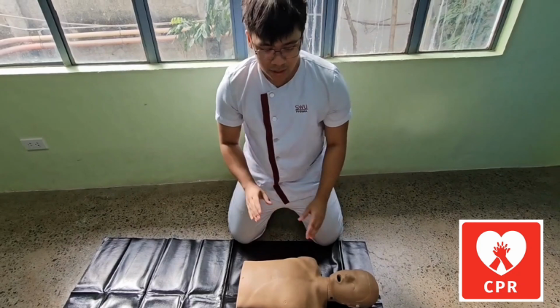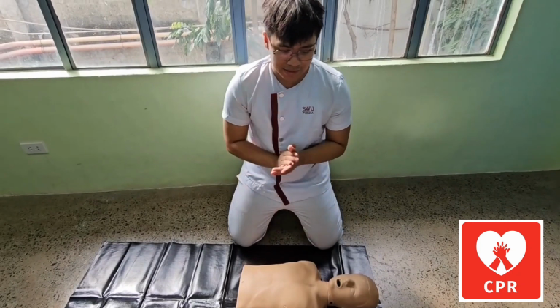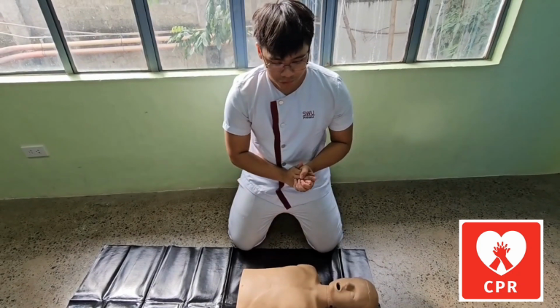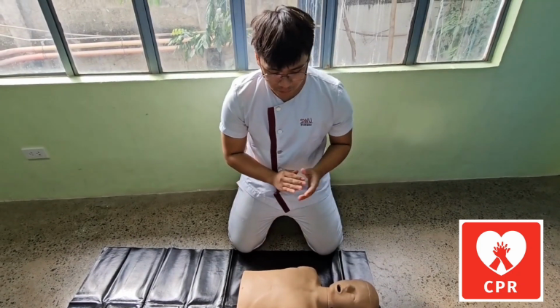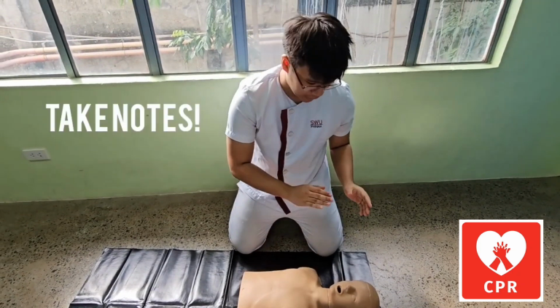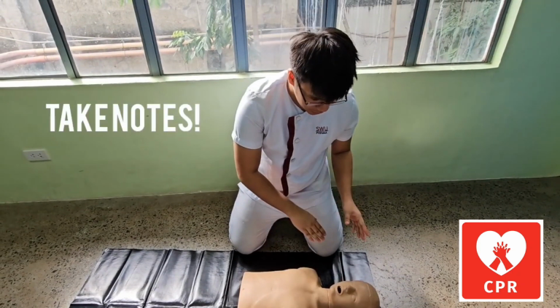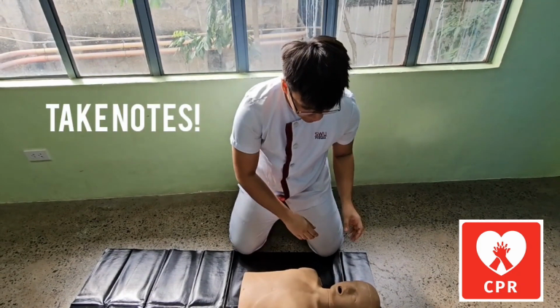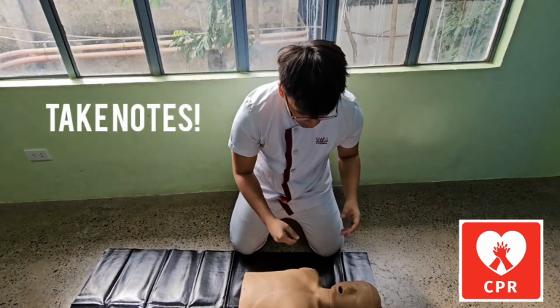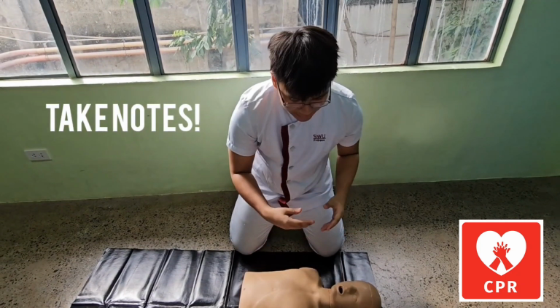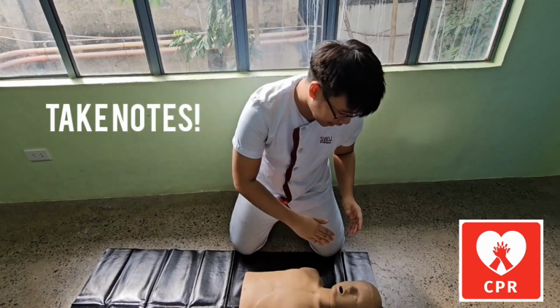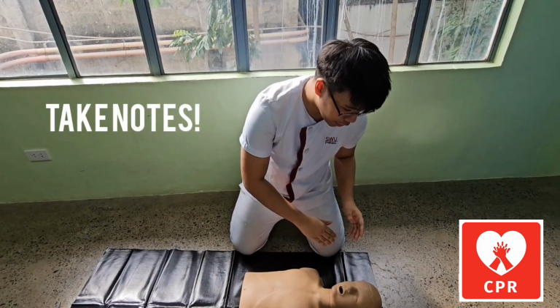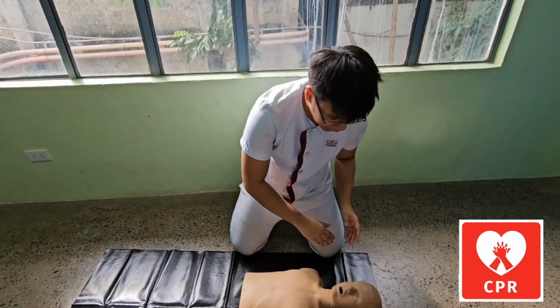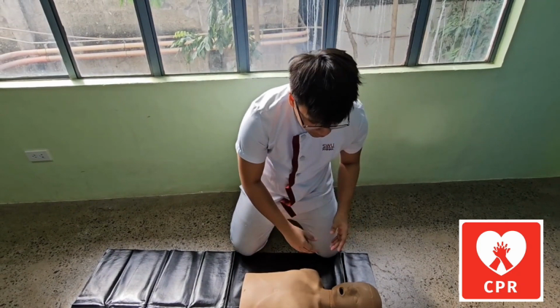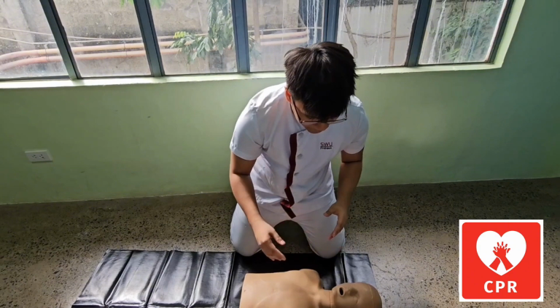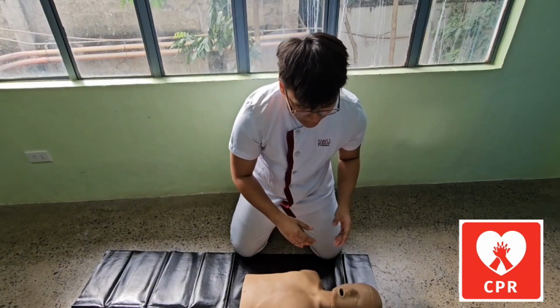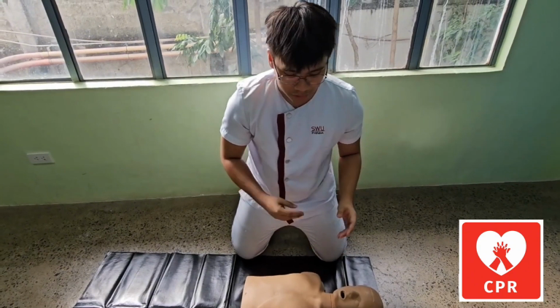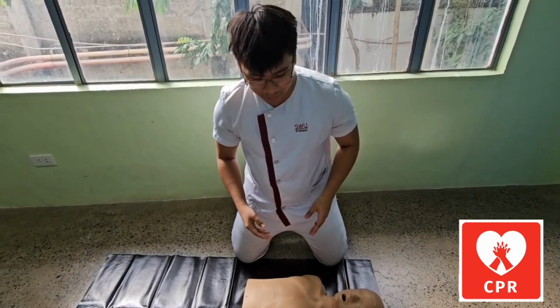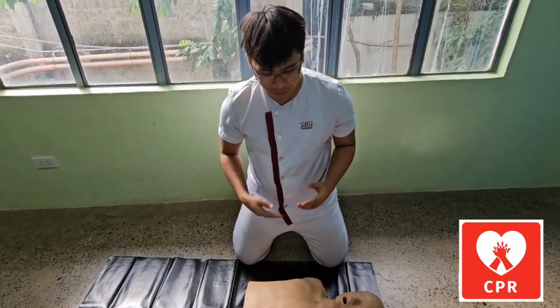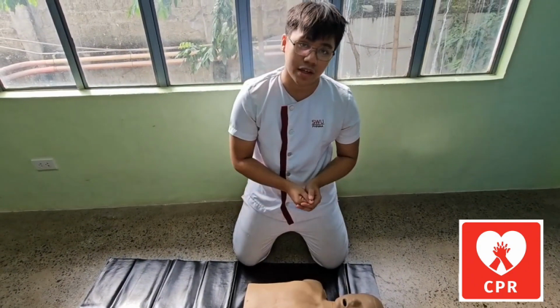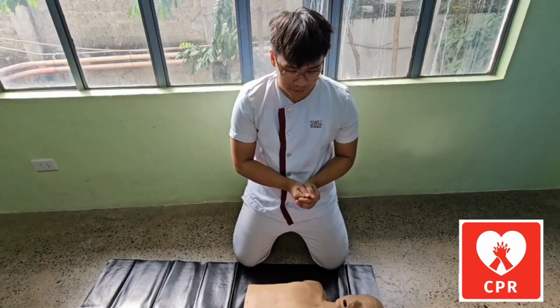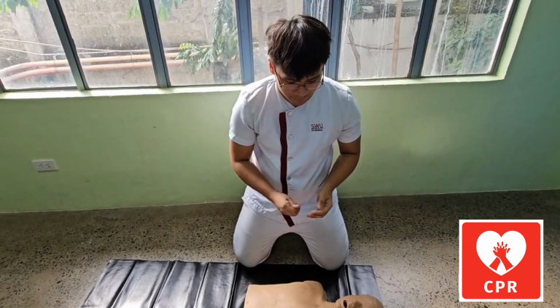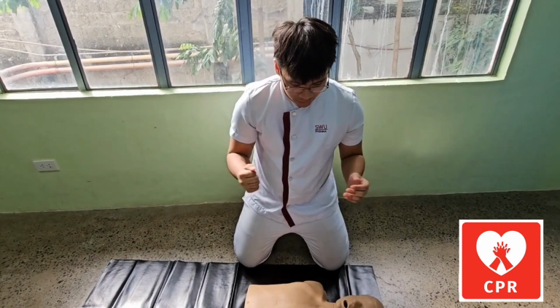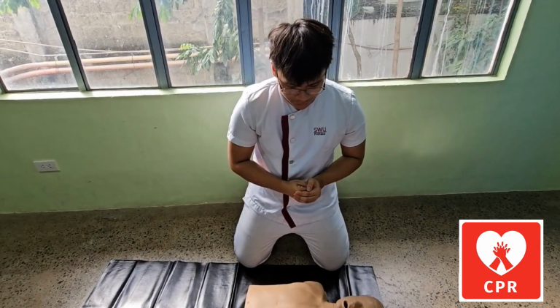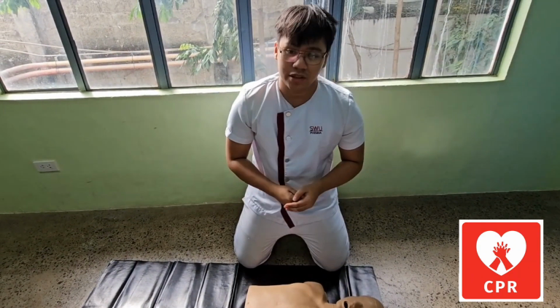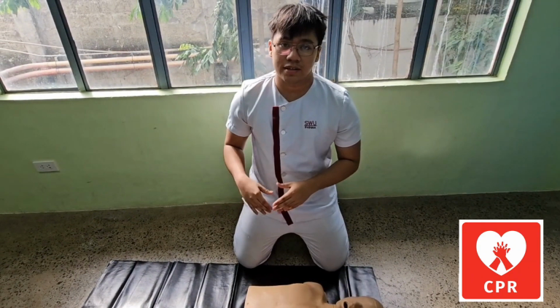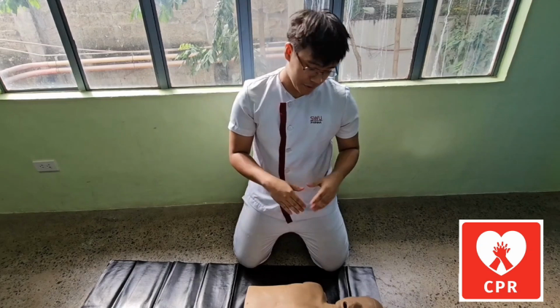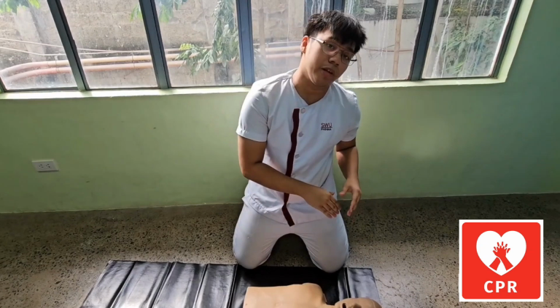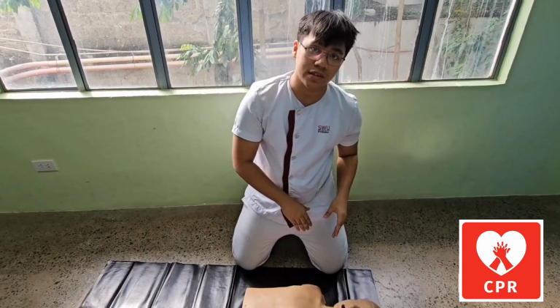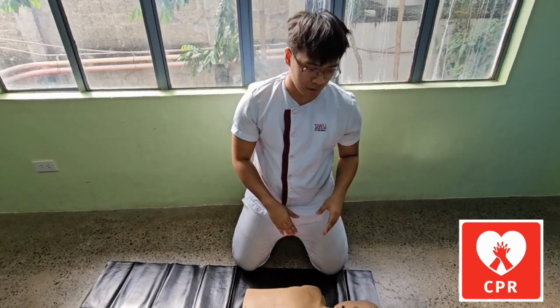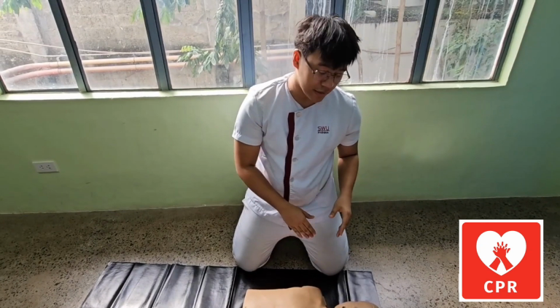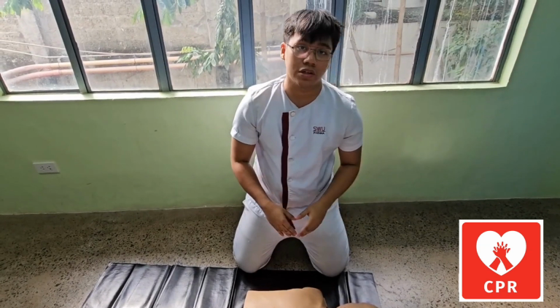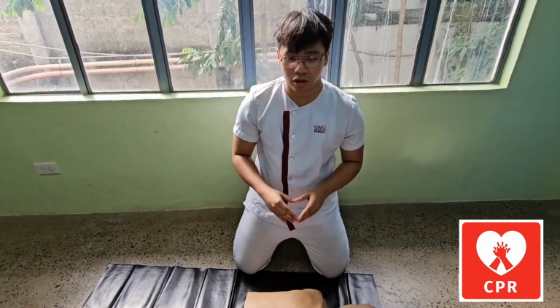The next step, we should tap on the client's shoulder and ask, 'Hey, hey, hey, are you okay?' Repeat this two to three times, and if the client is unresponsive, proceed to the next step. The reason why we do this is to assess if the patient is unconscious.